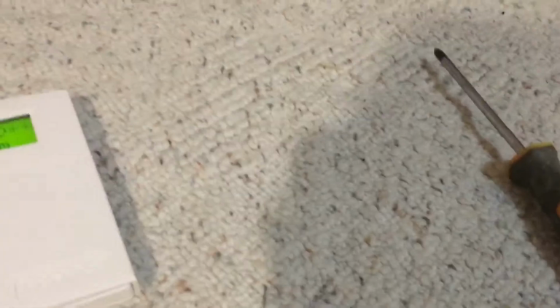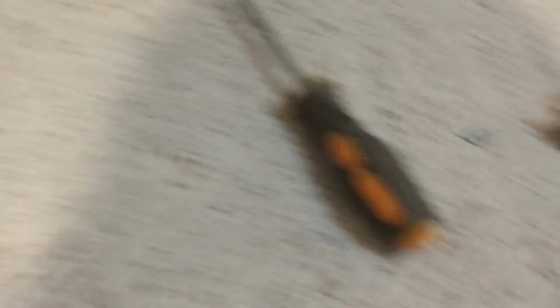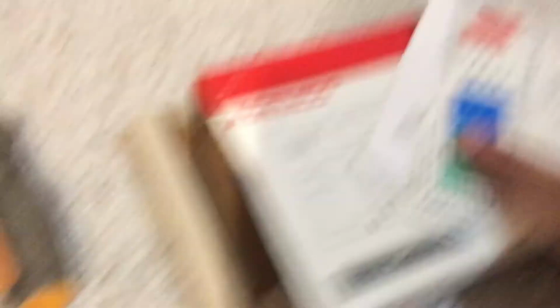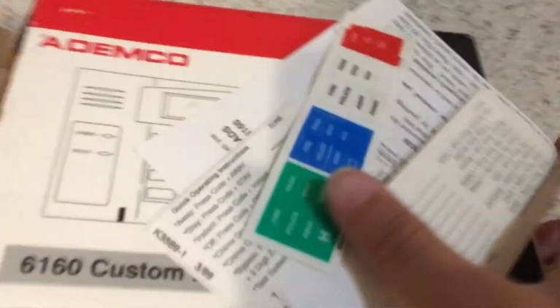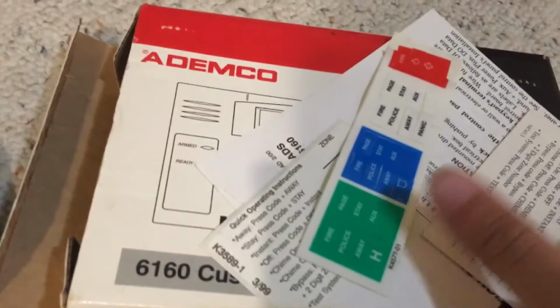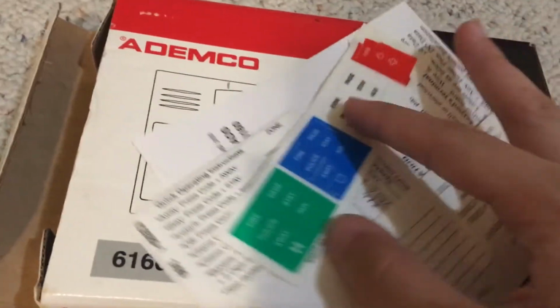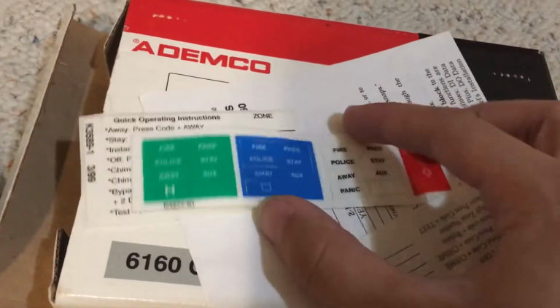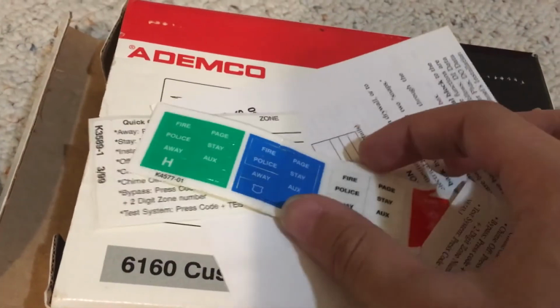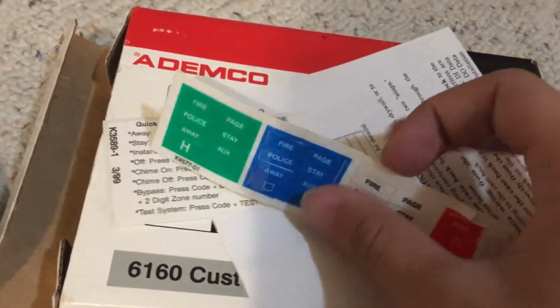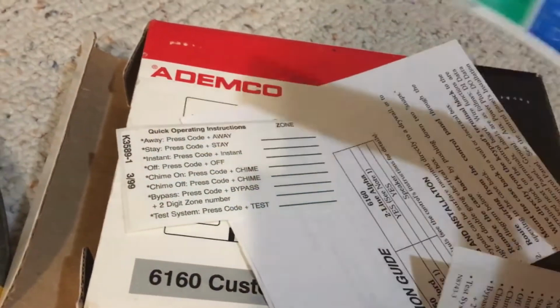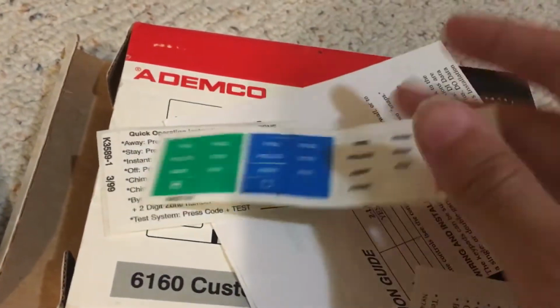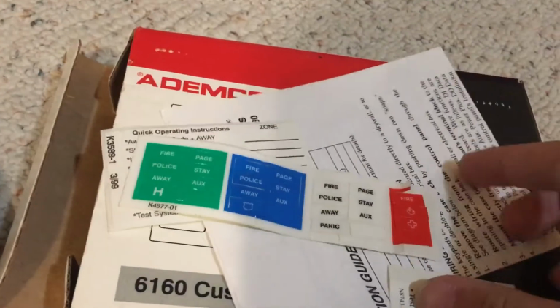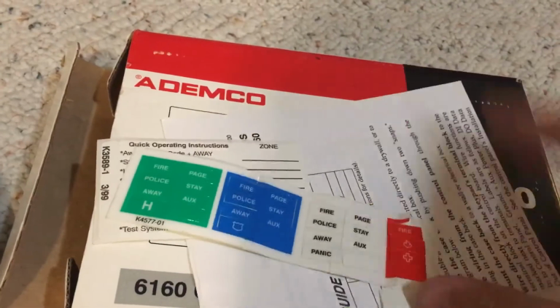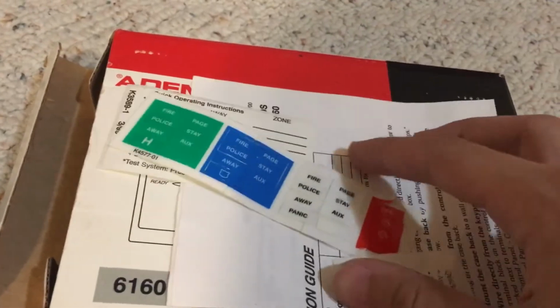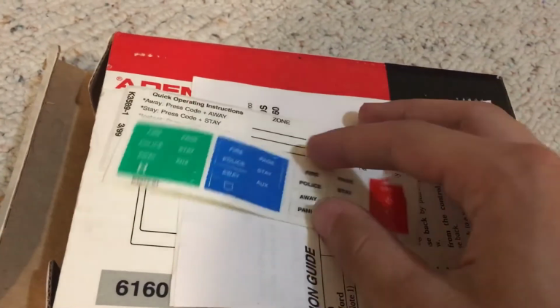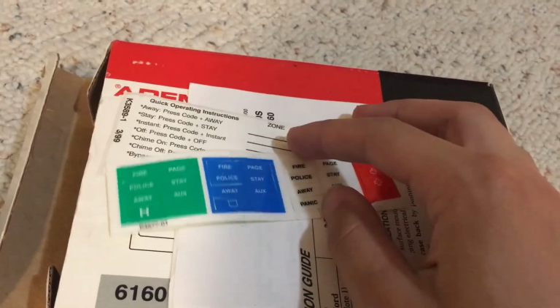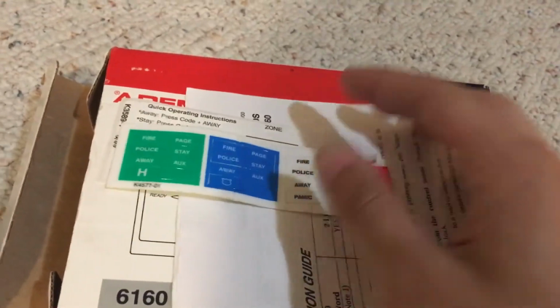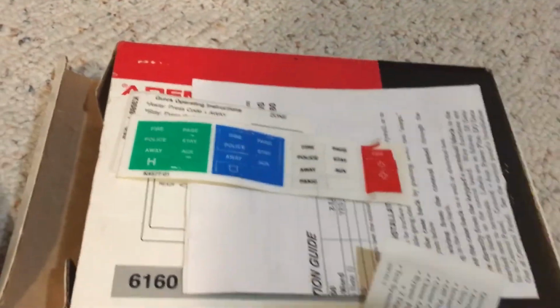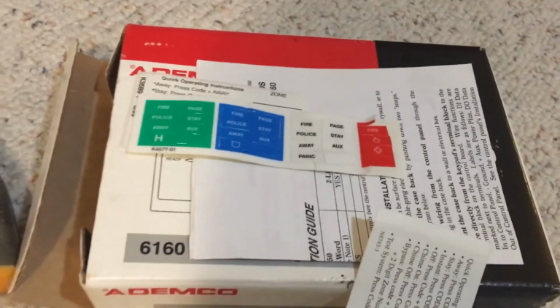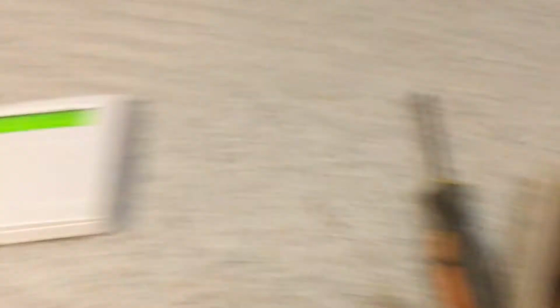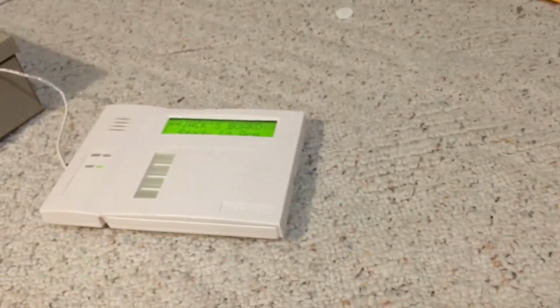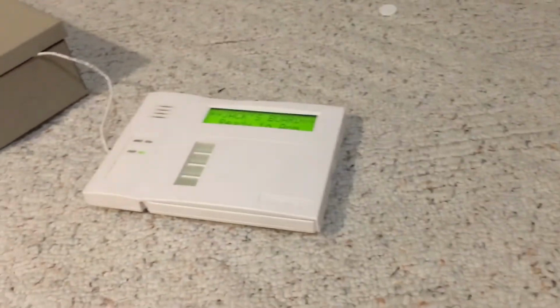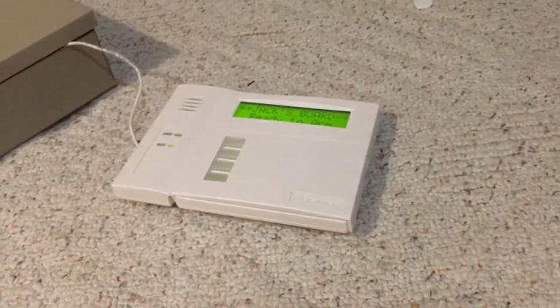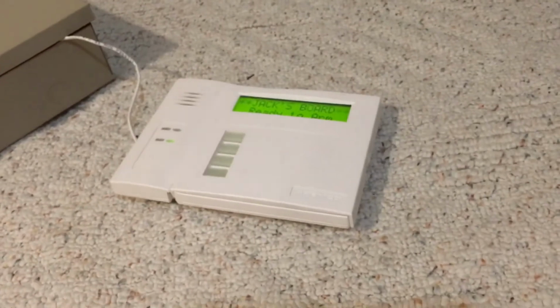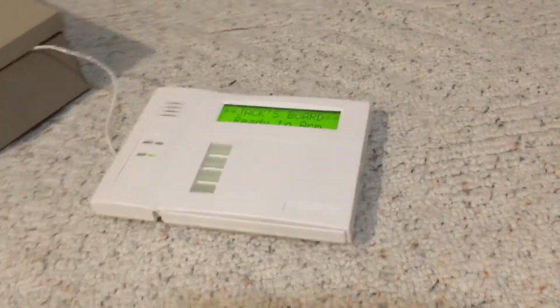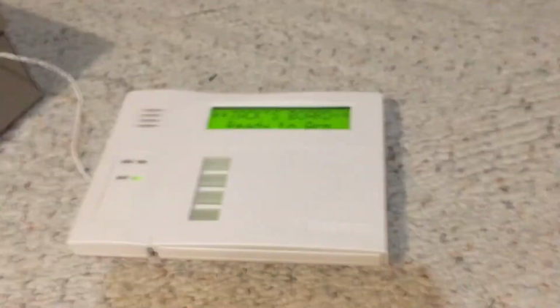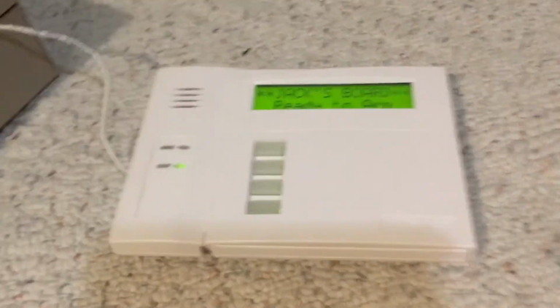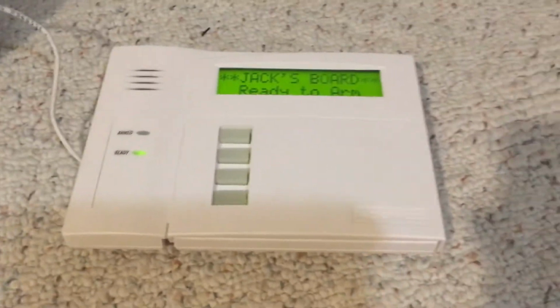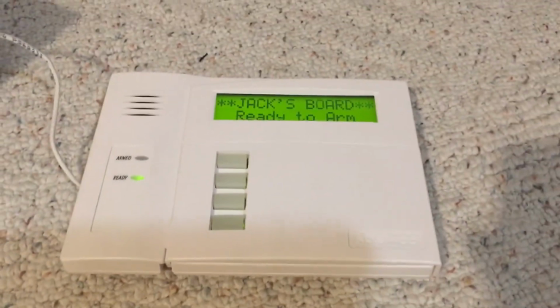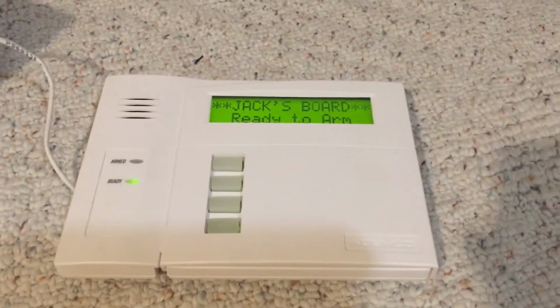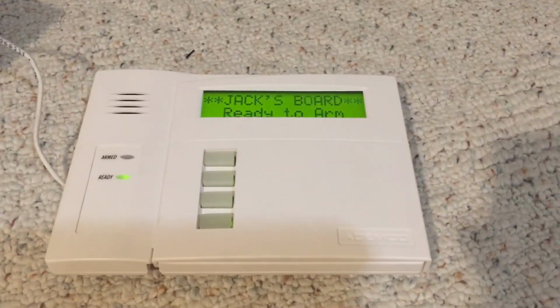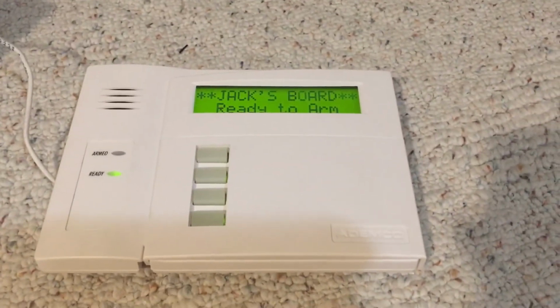Here's the box — got it brand new in box. Here's your sticker sheet, got everything, all this stuff. So yeah, I can't believe I now own one of these. It is a first-gen Ademco 6160.